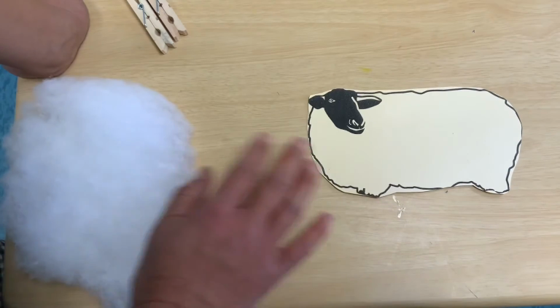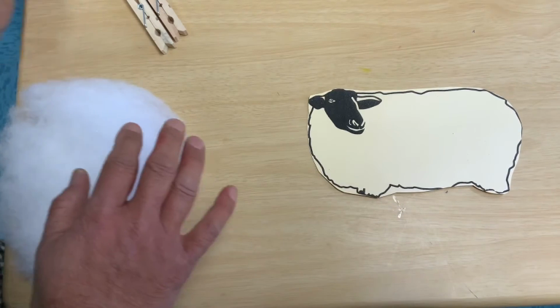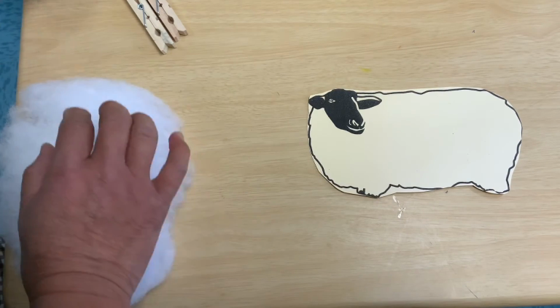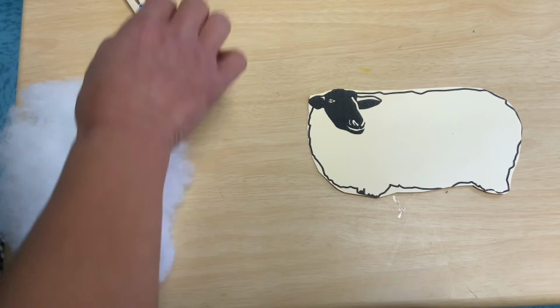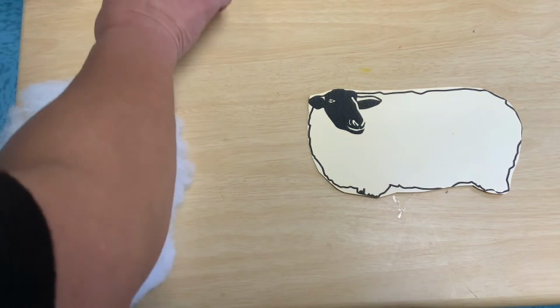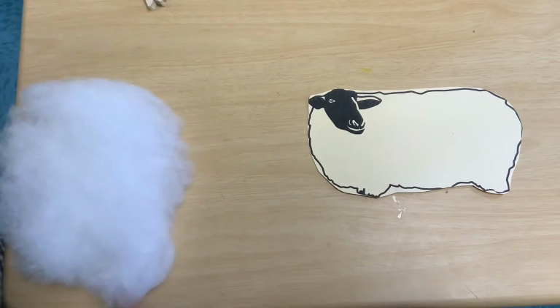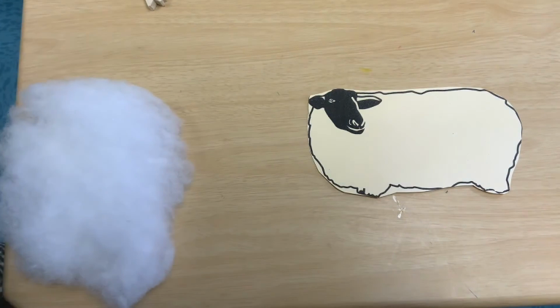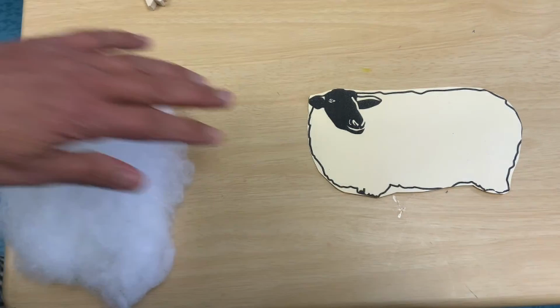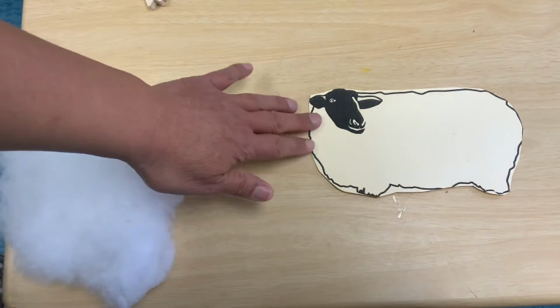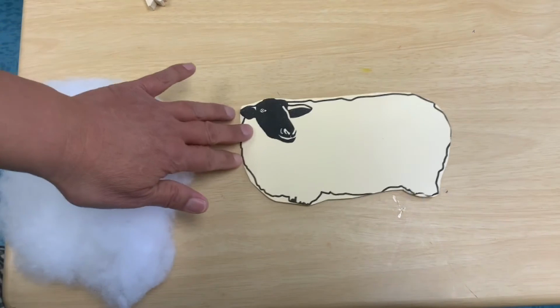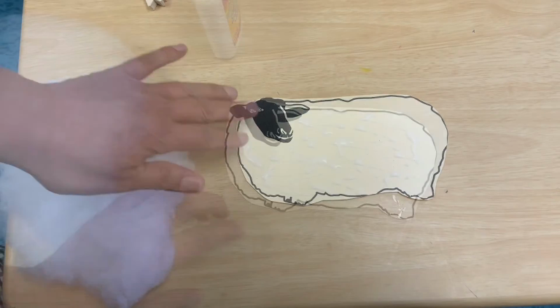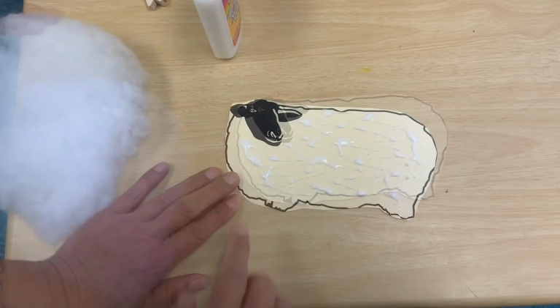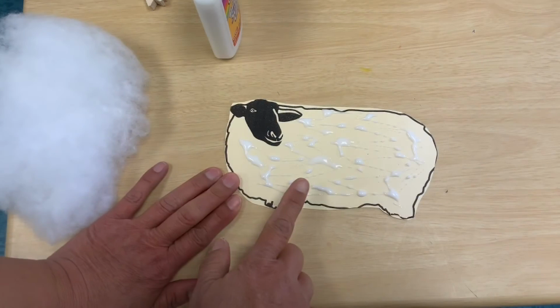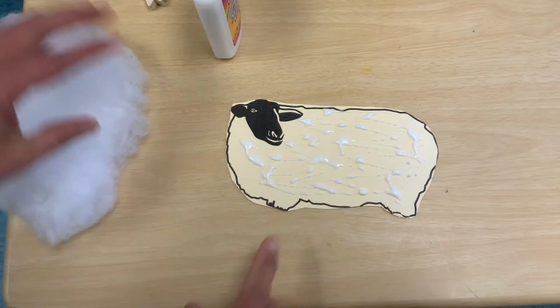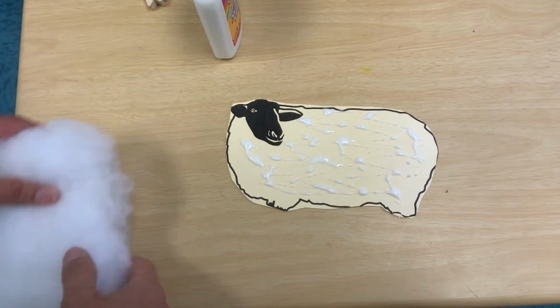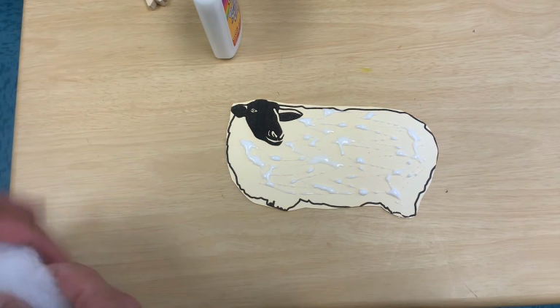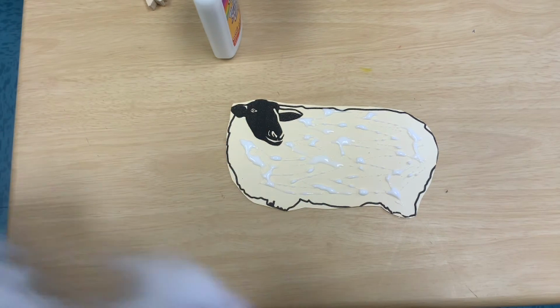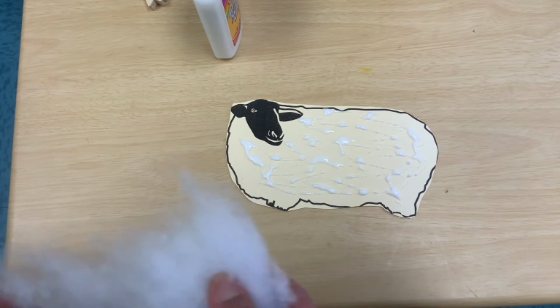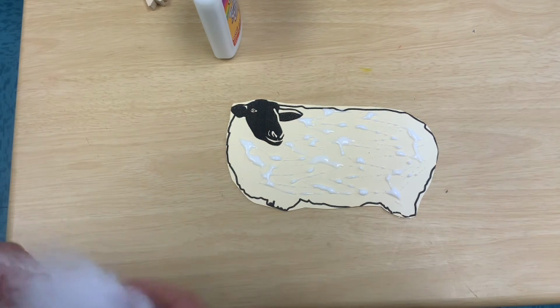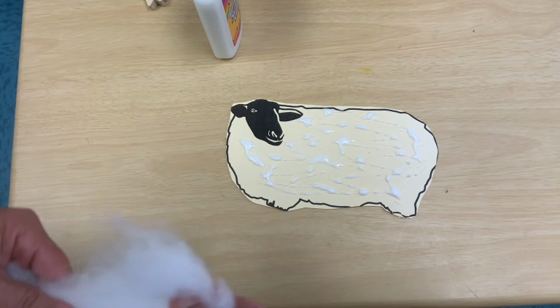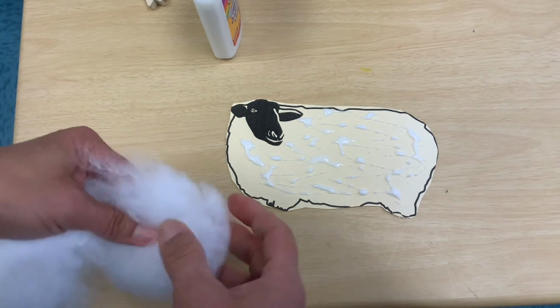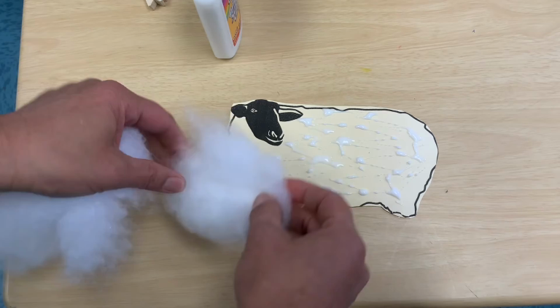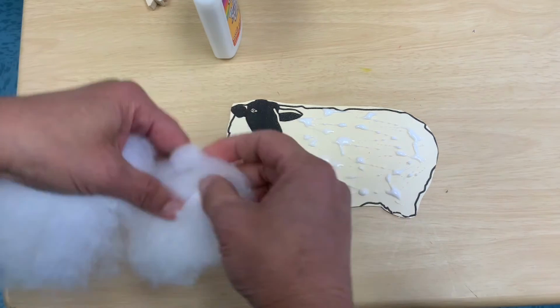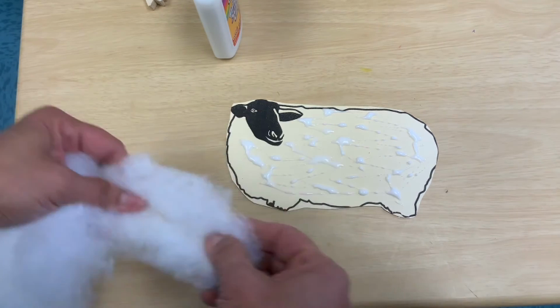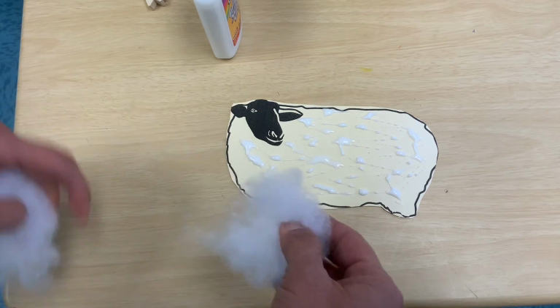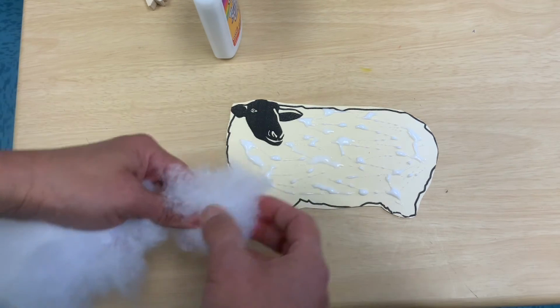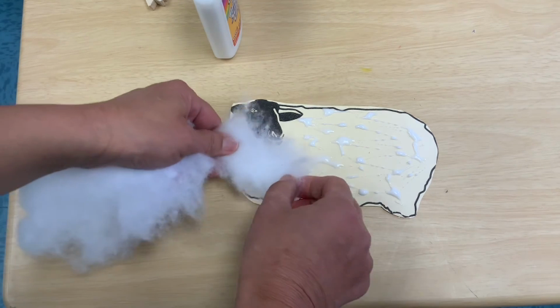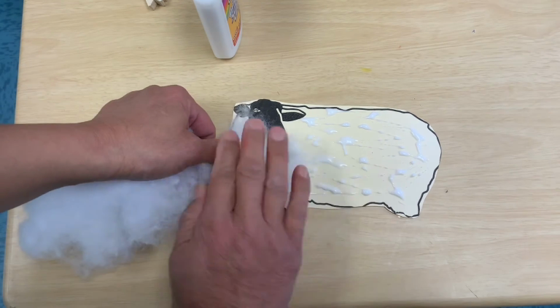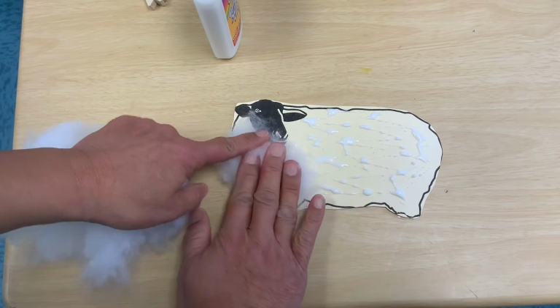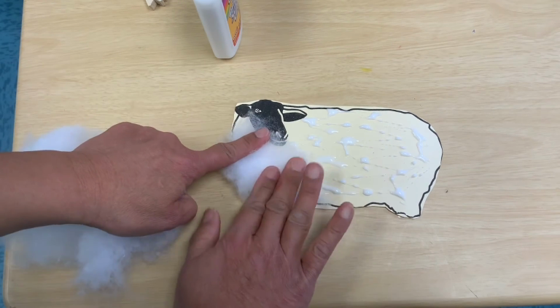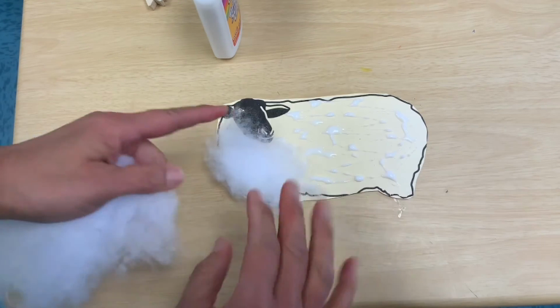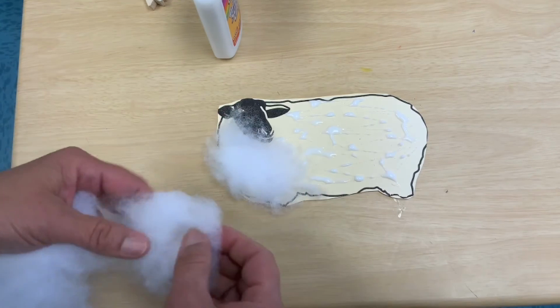I'm going to need my glue. I've already put glue on there and now I'm going to put the cotton on there to make it look like he grew a whole bunch of wool.